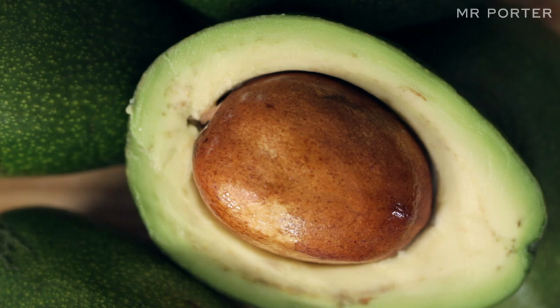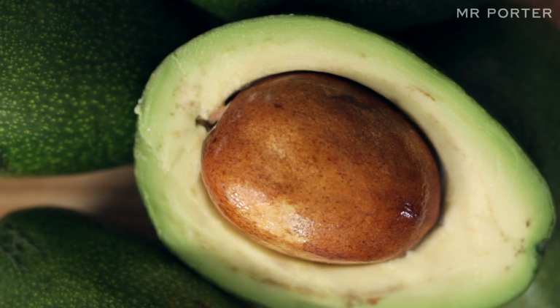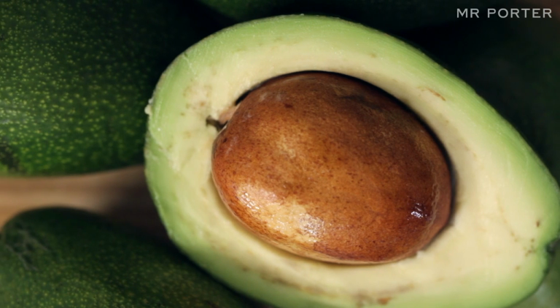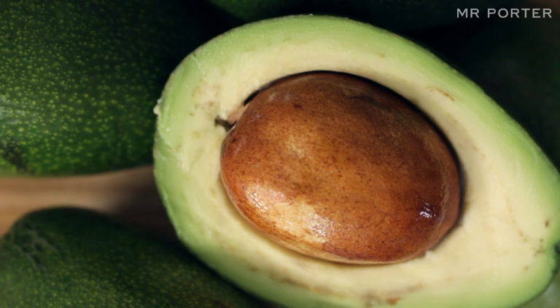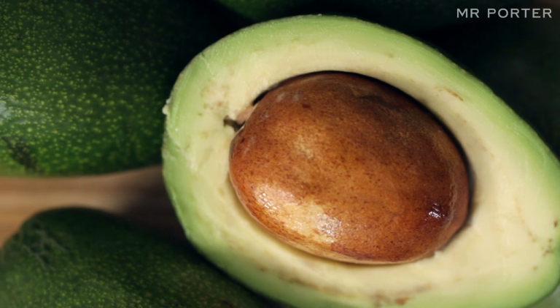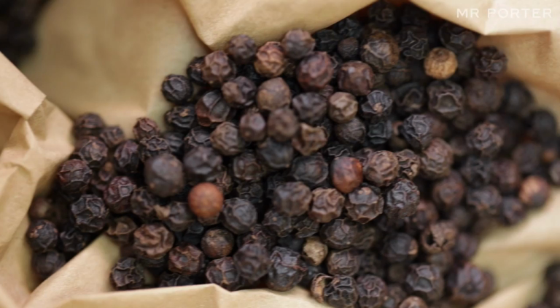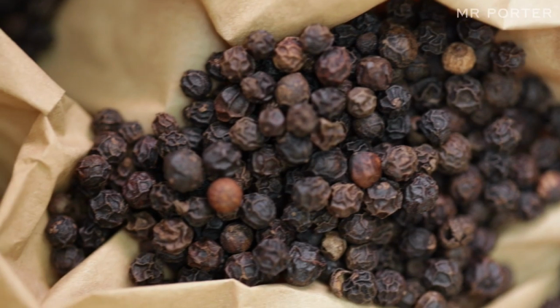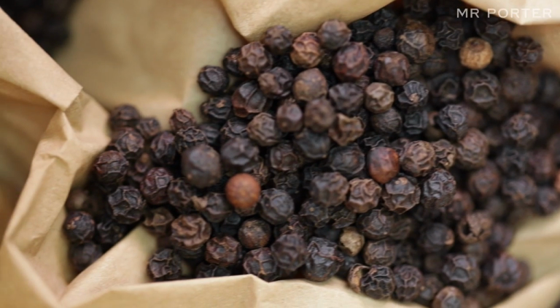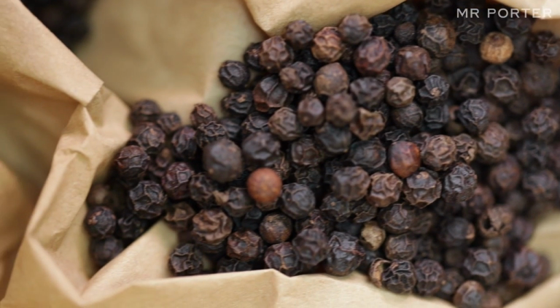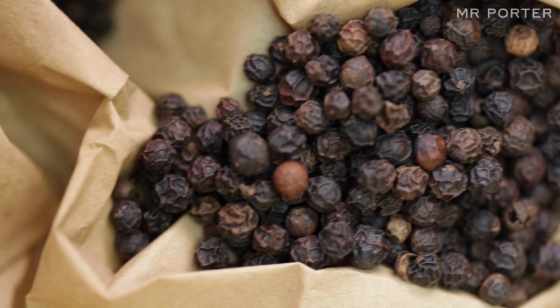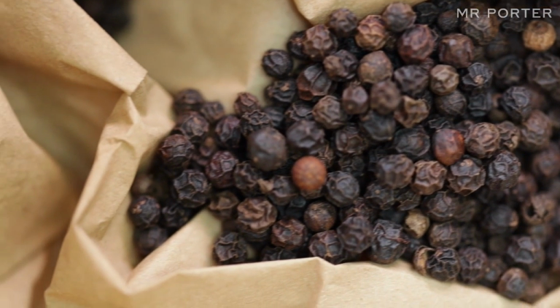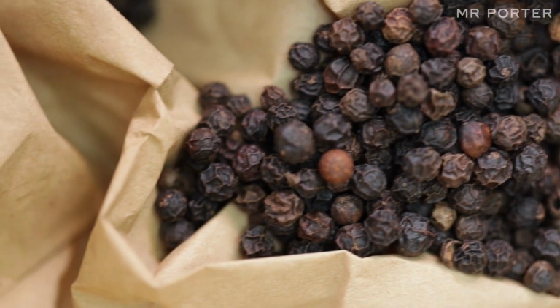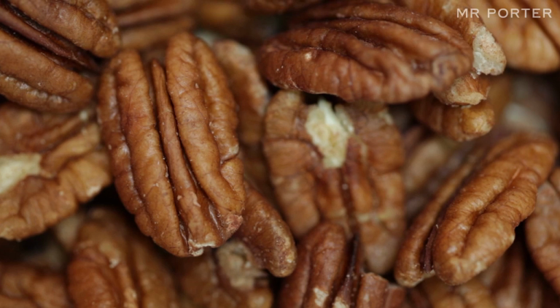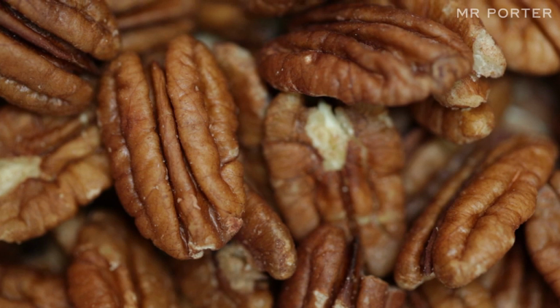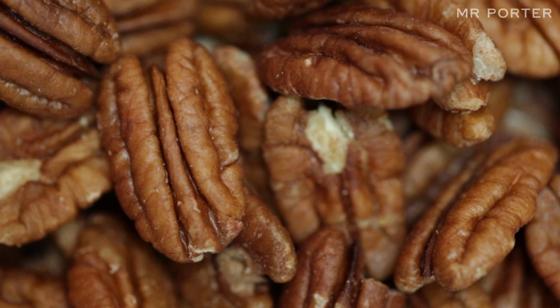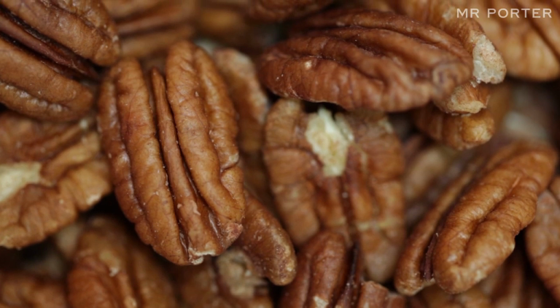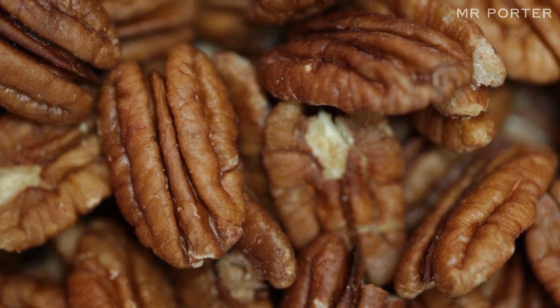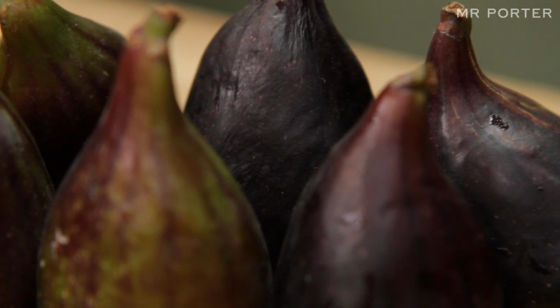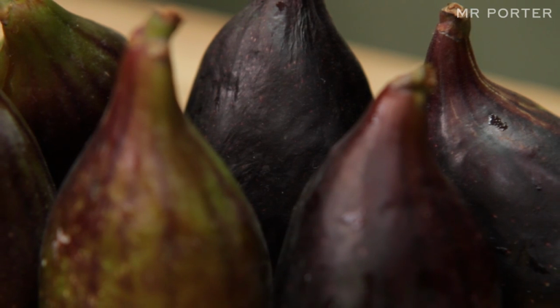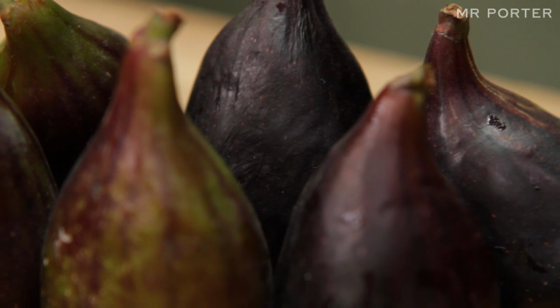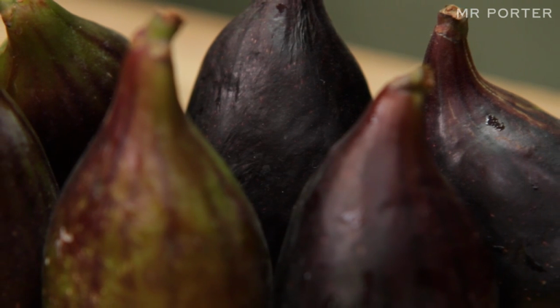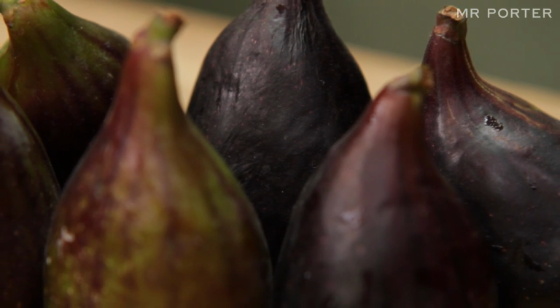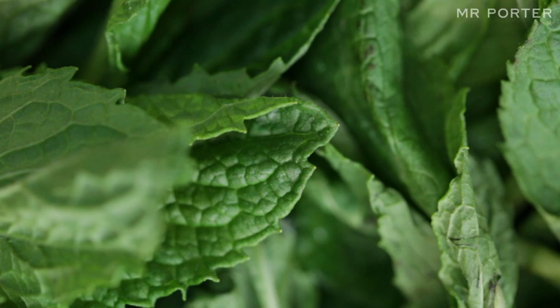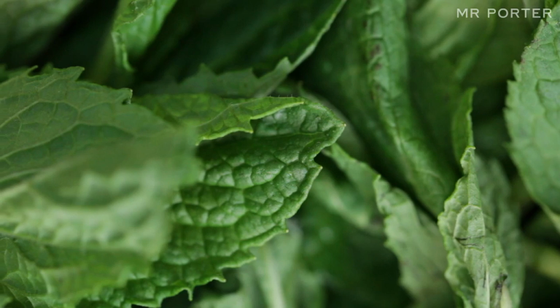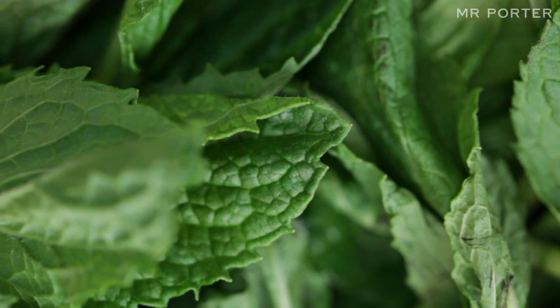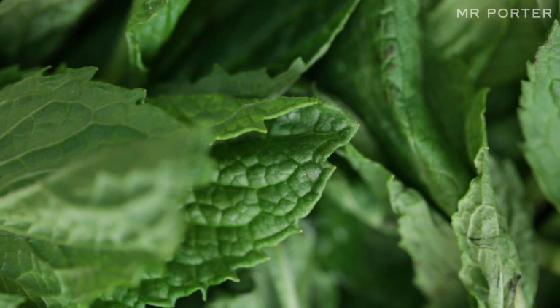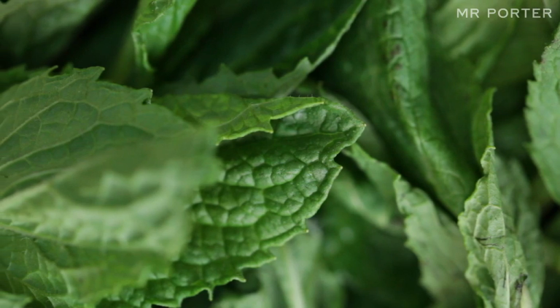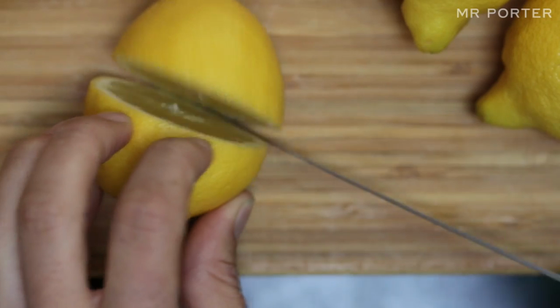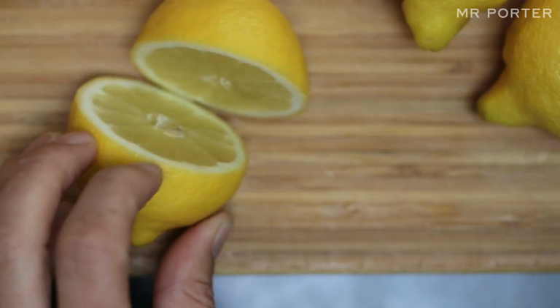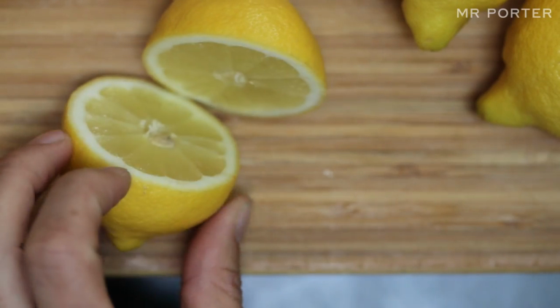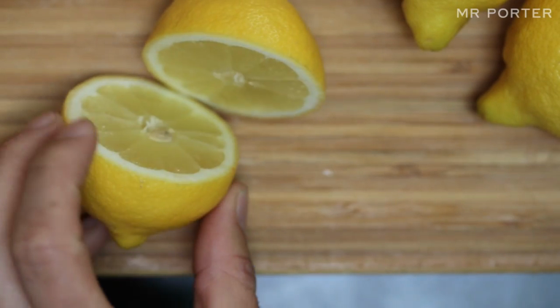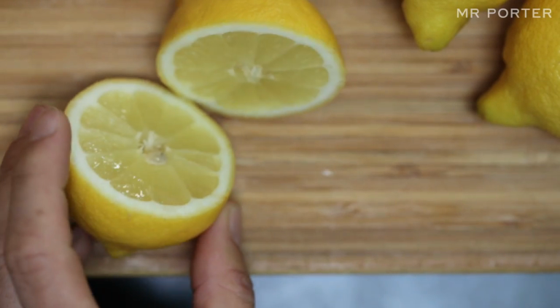Avocado, freshly ground black pepper, pecan halves, fresh figs, fresh mint, and the juice of half a lemon.